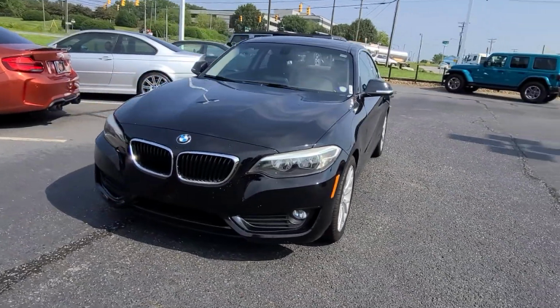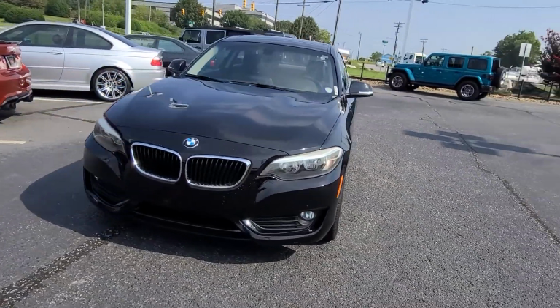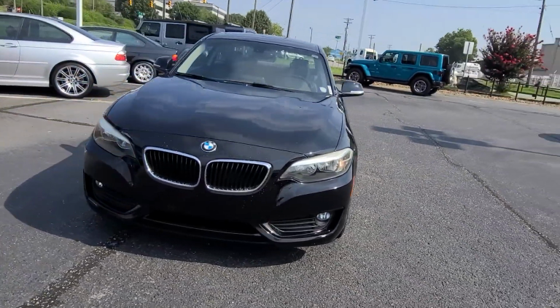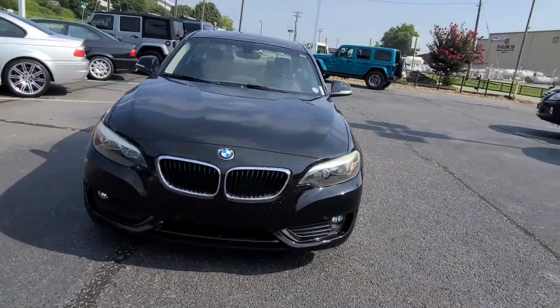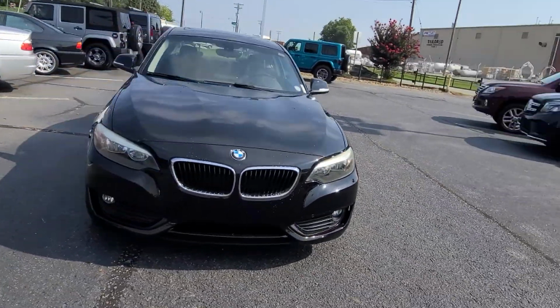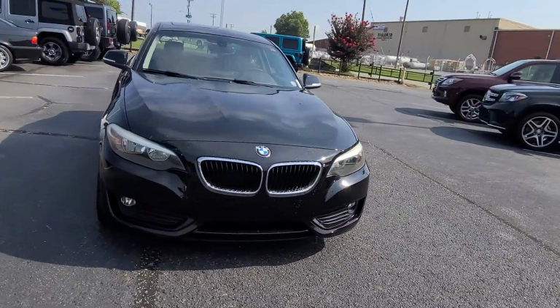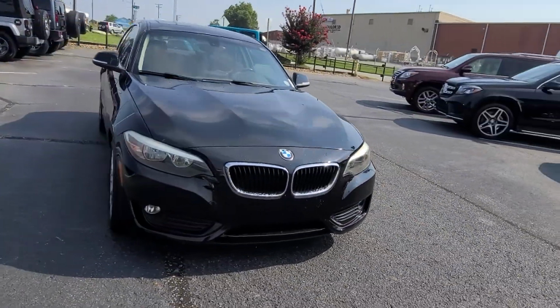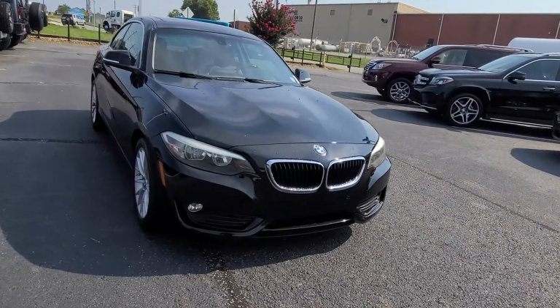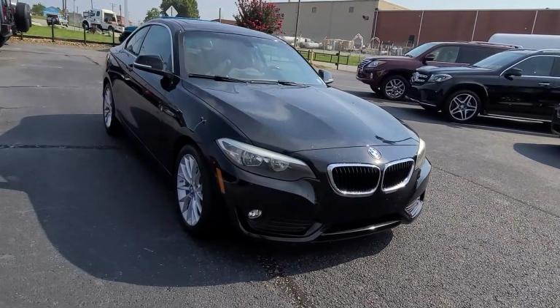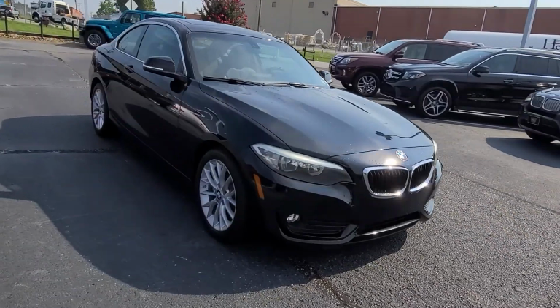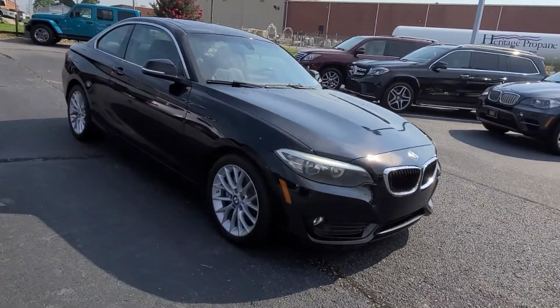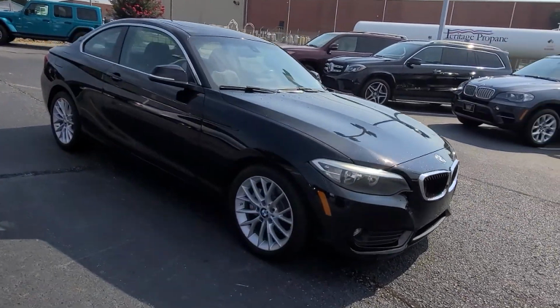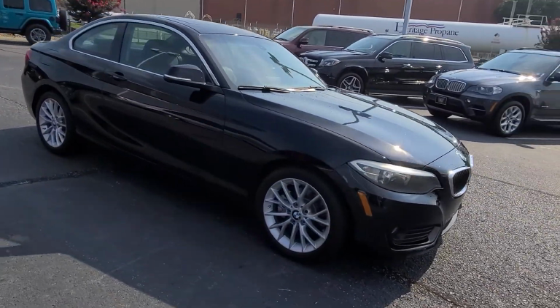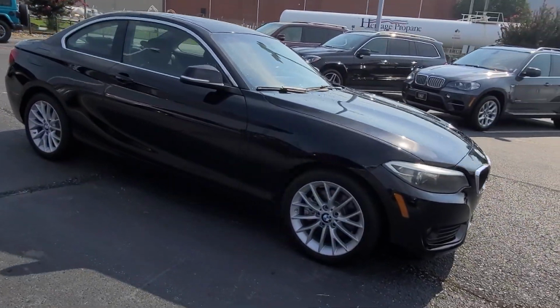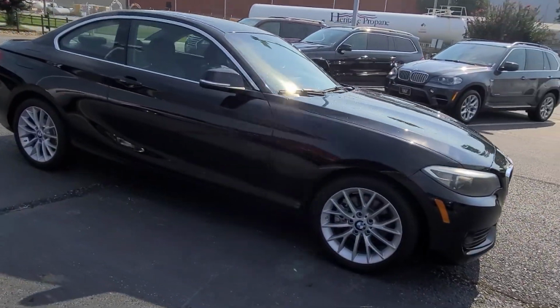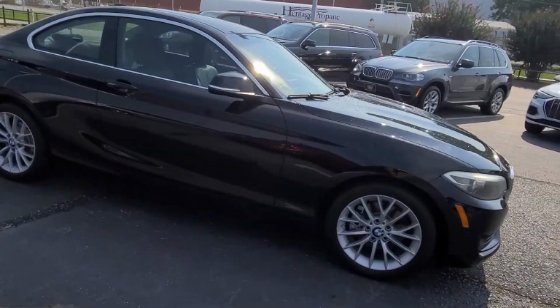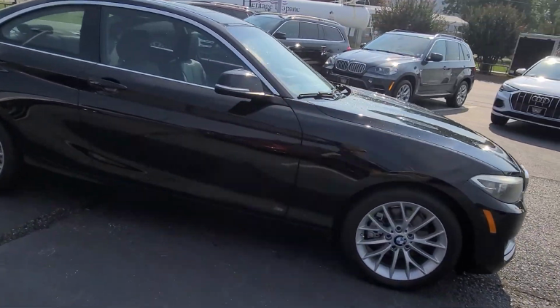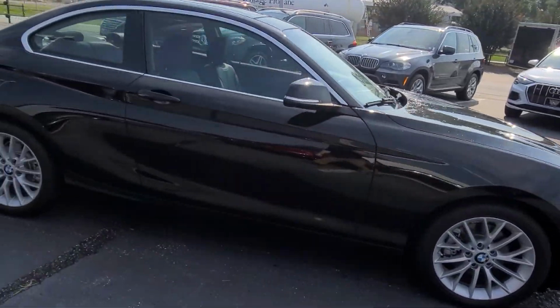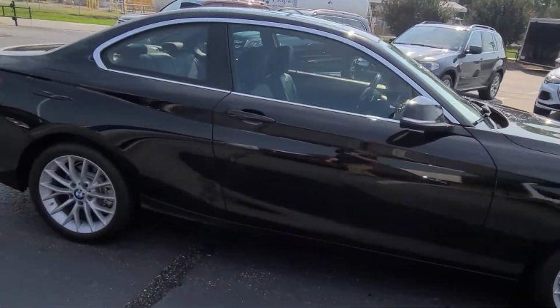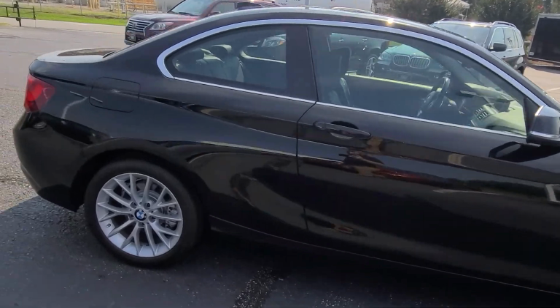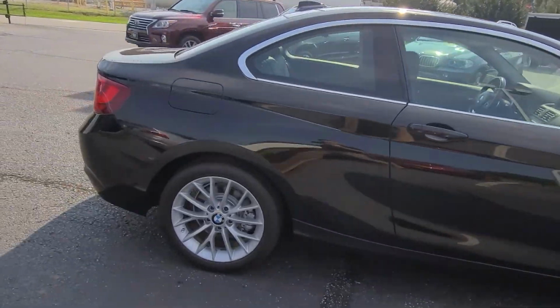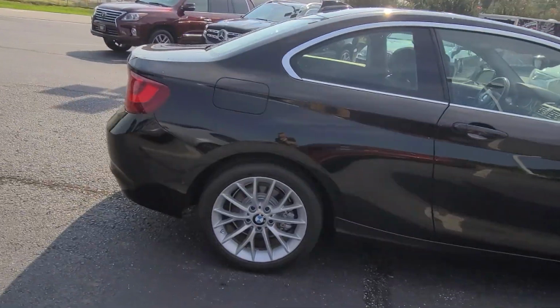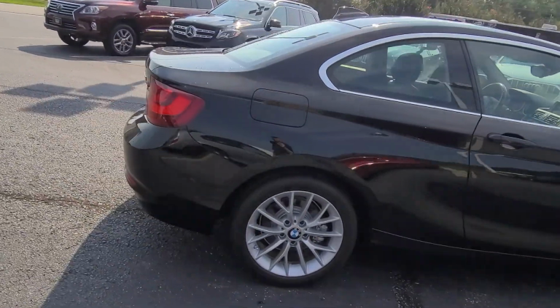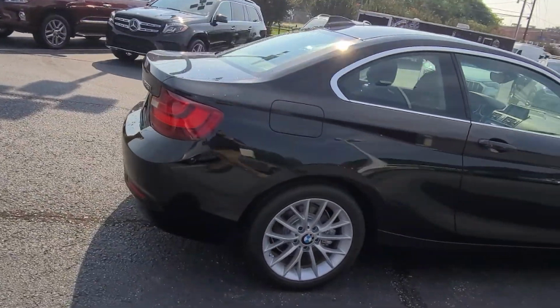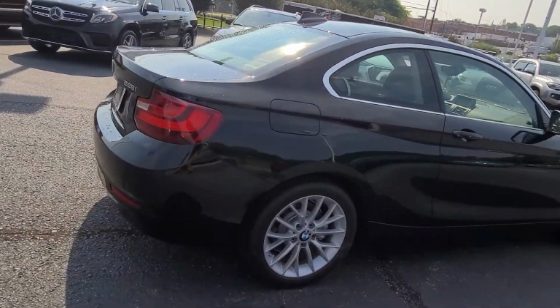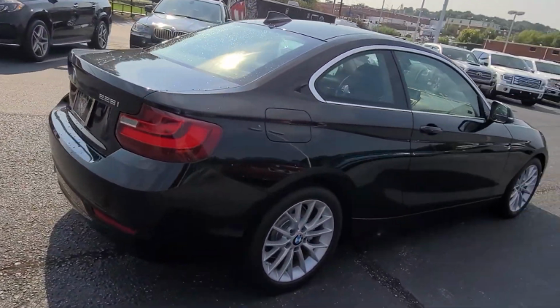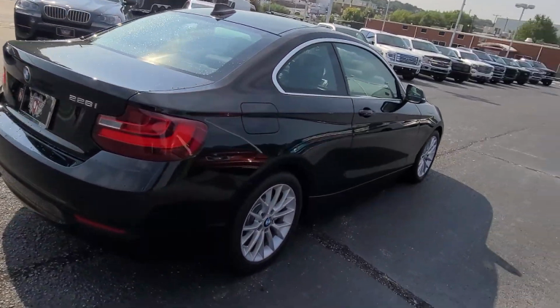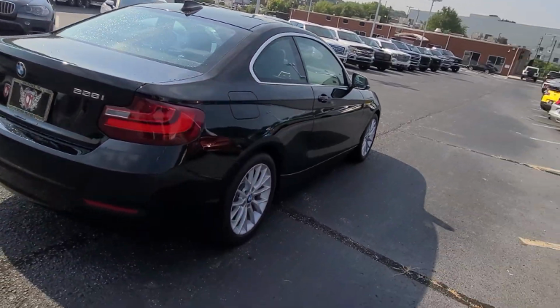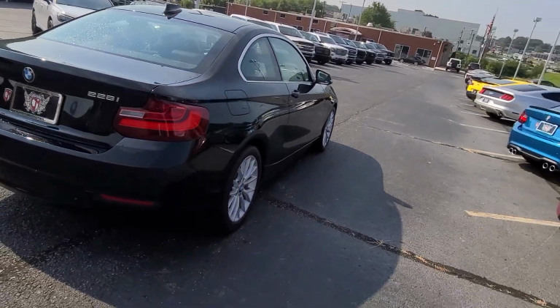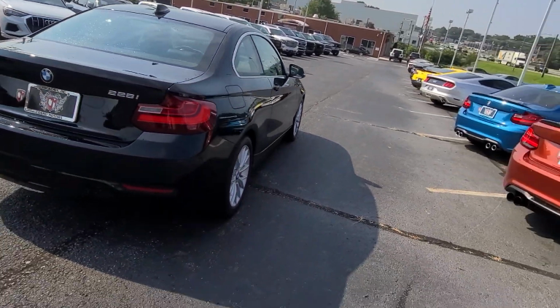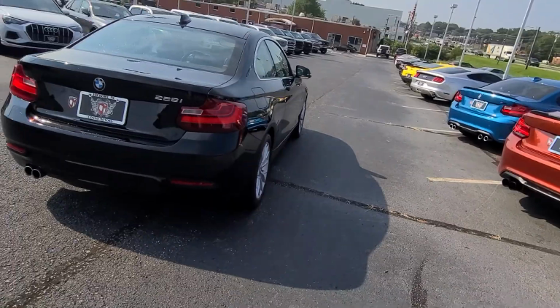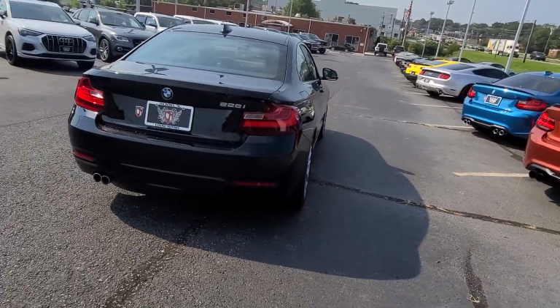Beautiful 2015 BMW 228i. It's got the 2 liter turbo — great fuel economy, you still get good power. BMW has always been good with that.